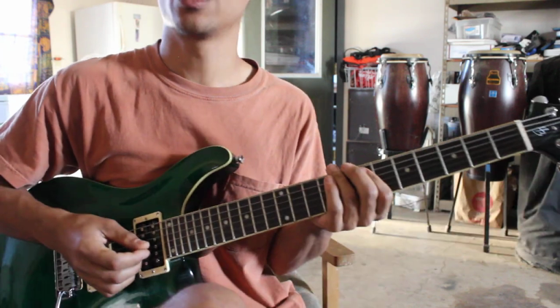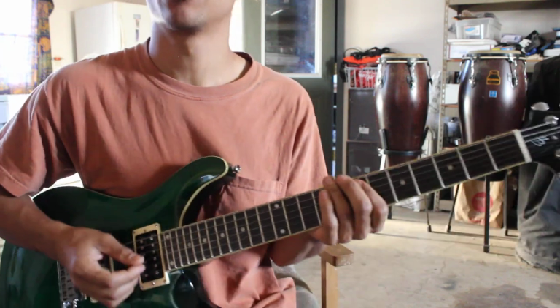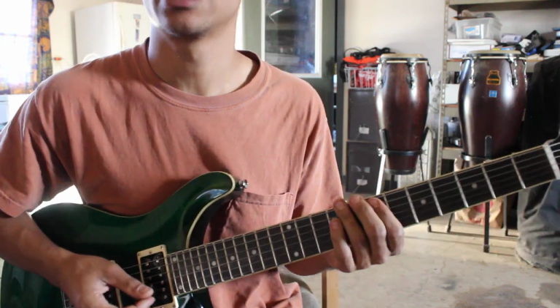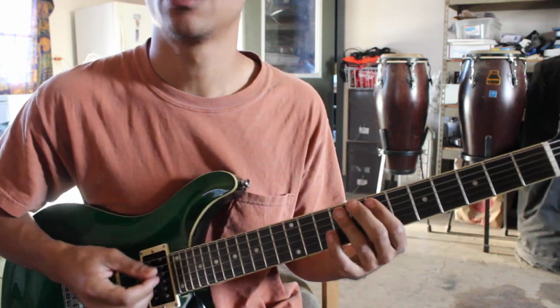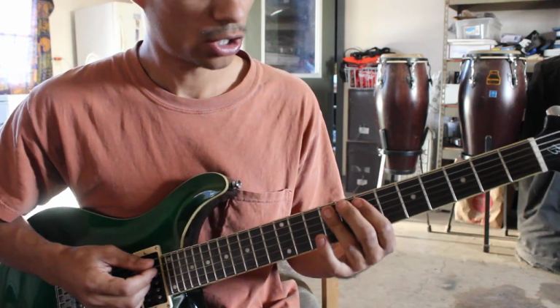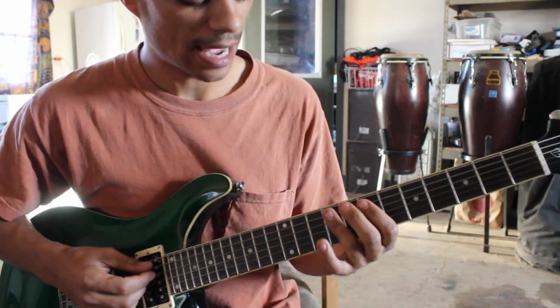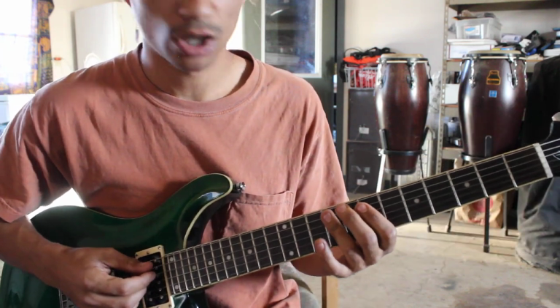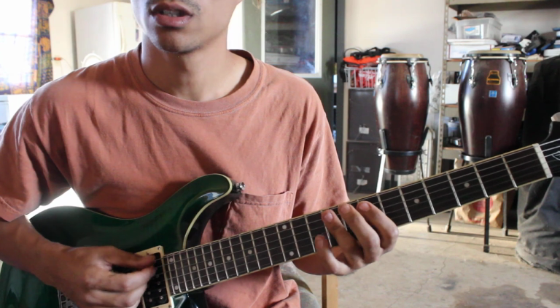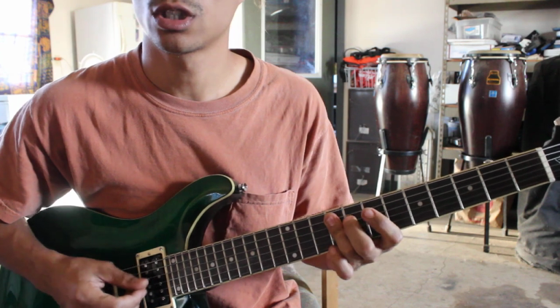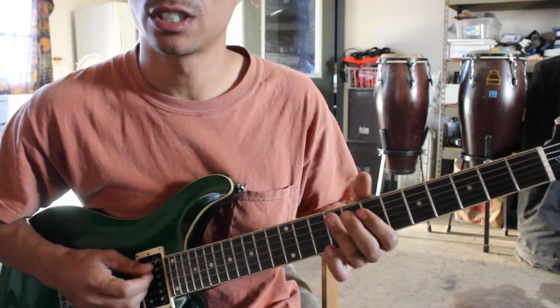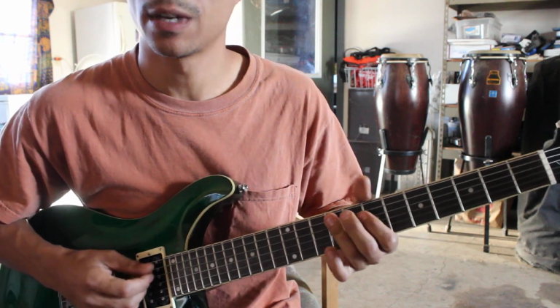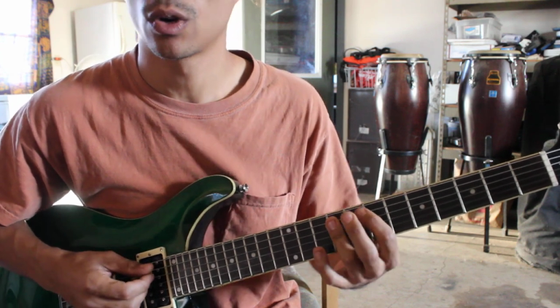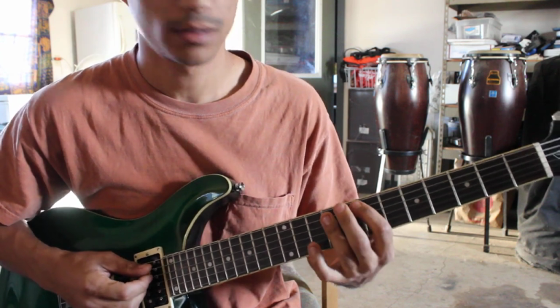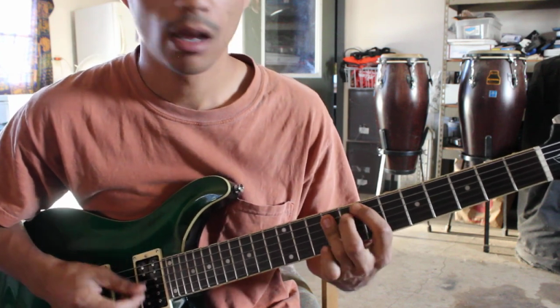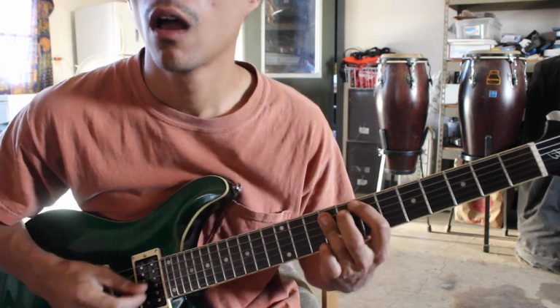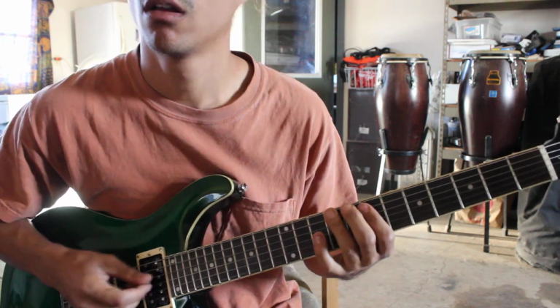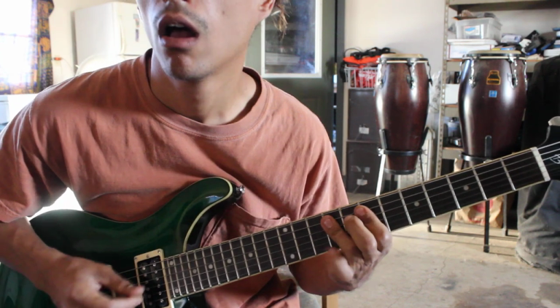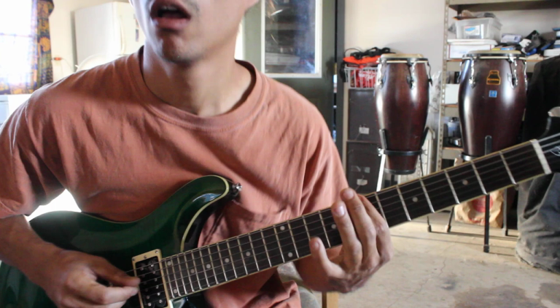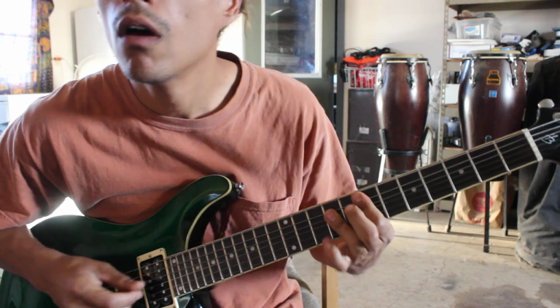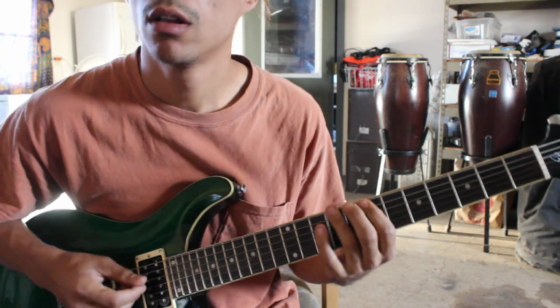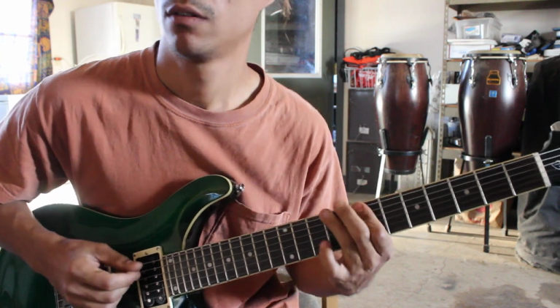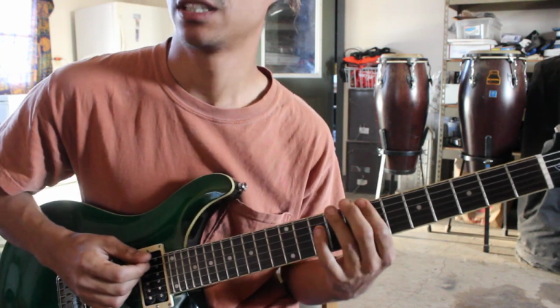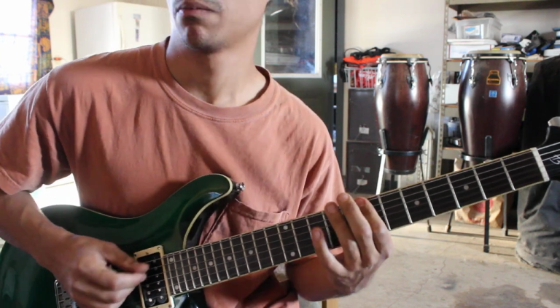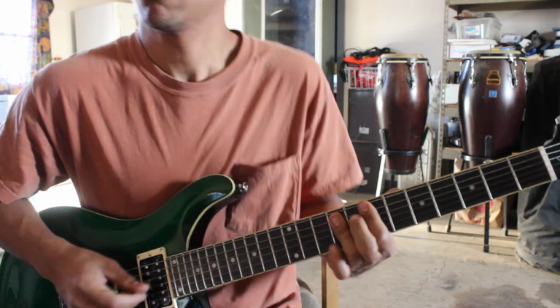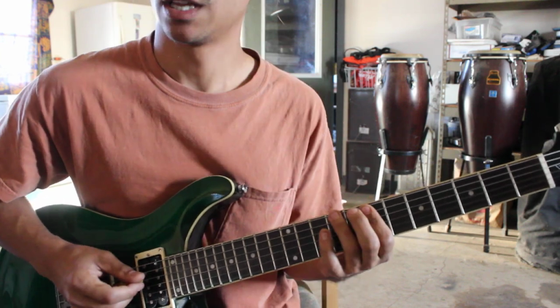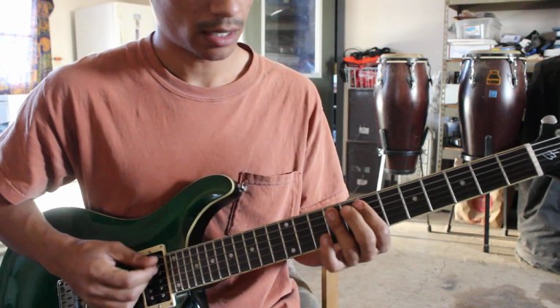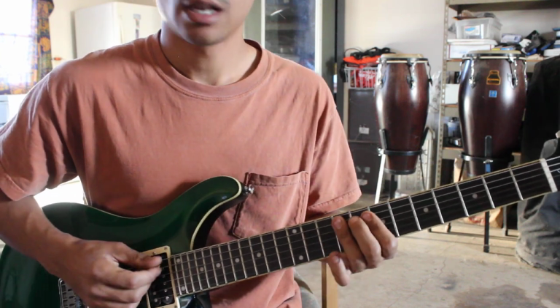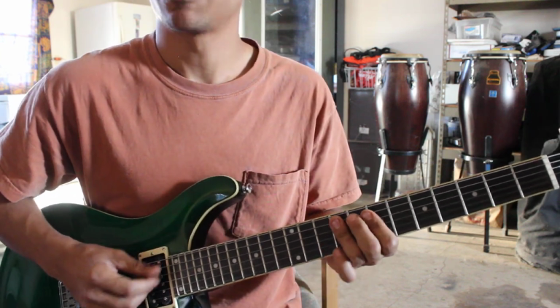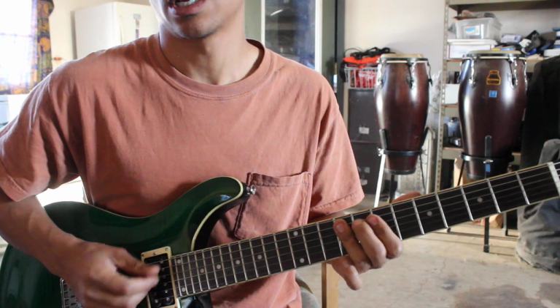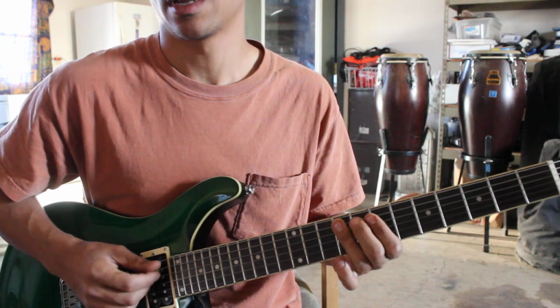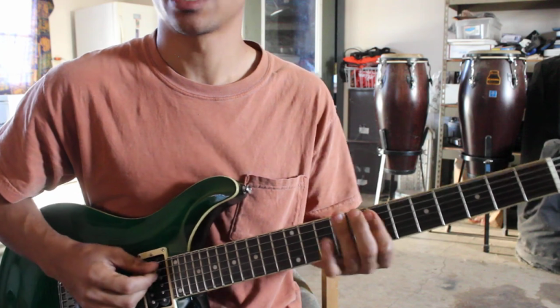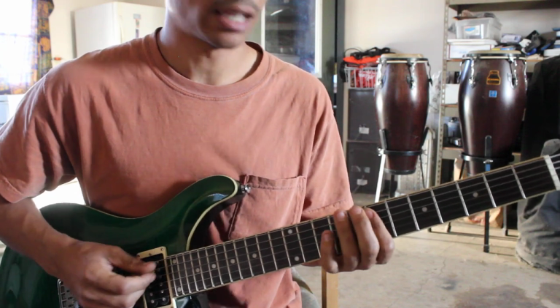So when he goes back into the verse, he does this little triad — sus 4 and 7, which makes an 11 chord. B to C-sharp. And then the F-sharp 11, F-sharp 11 to E 11.